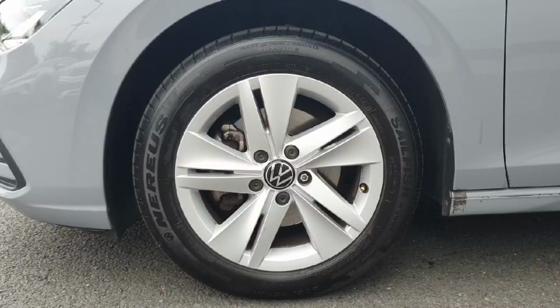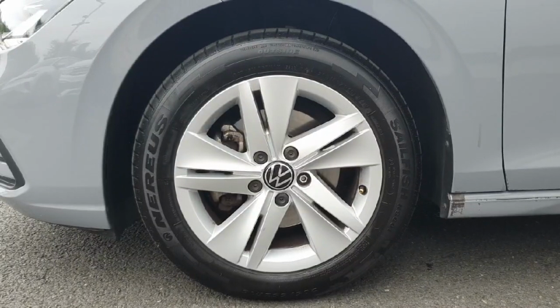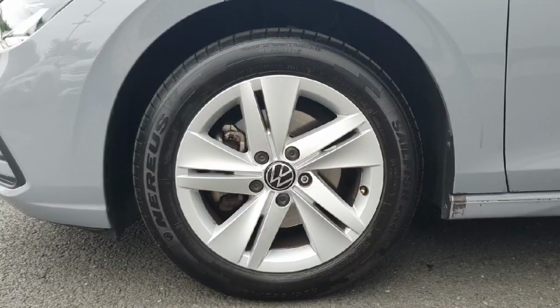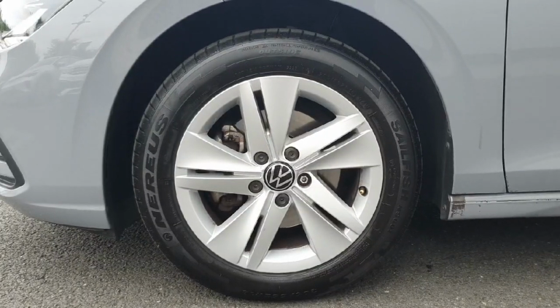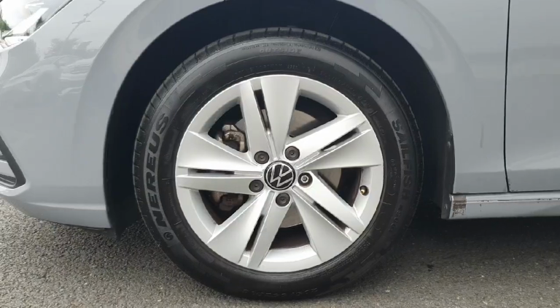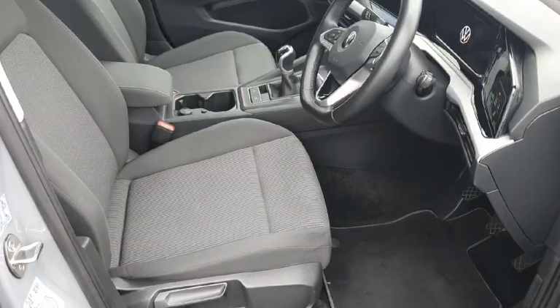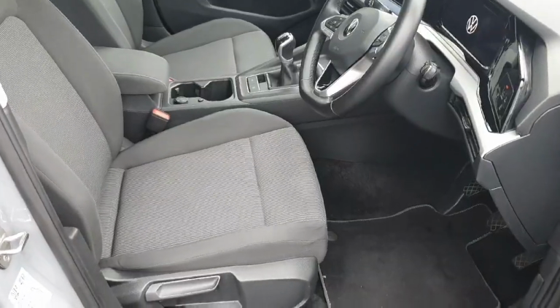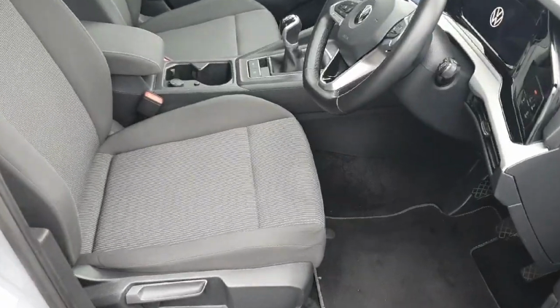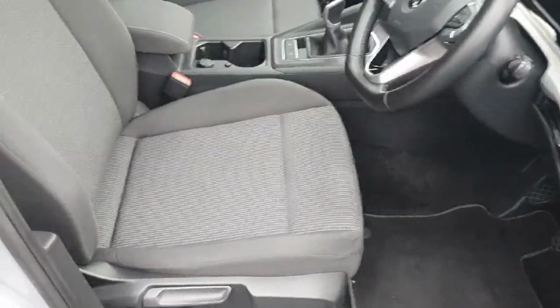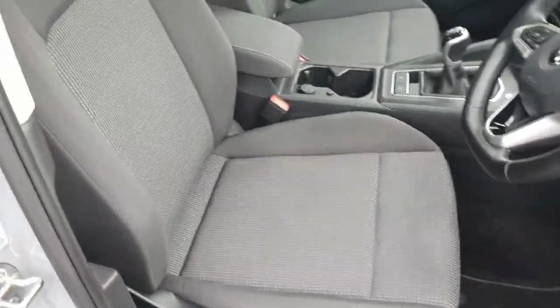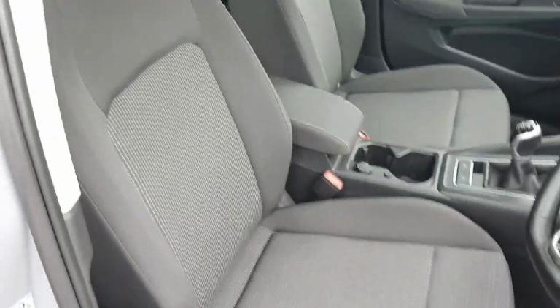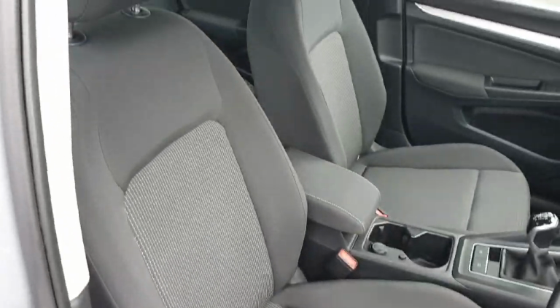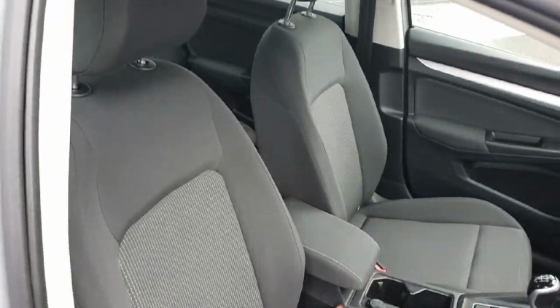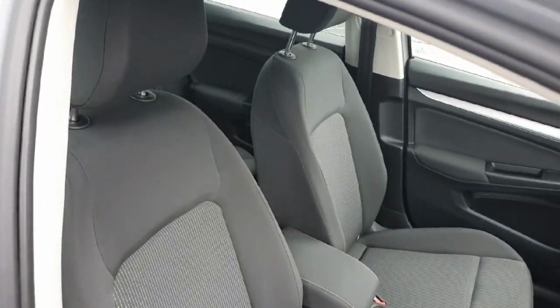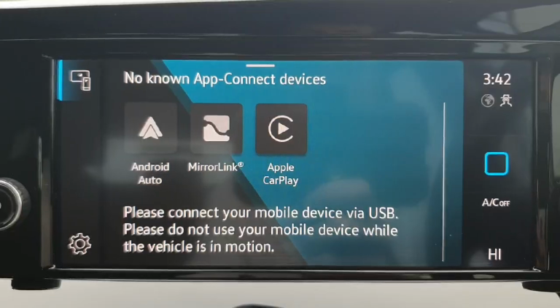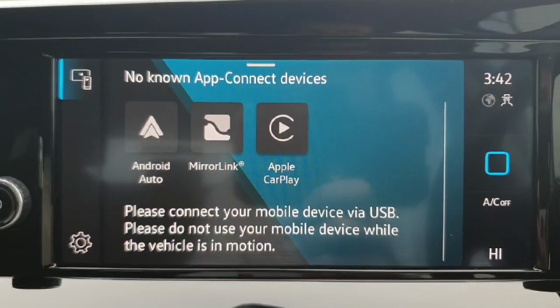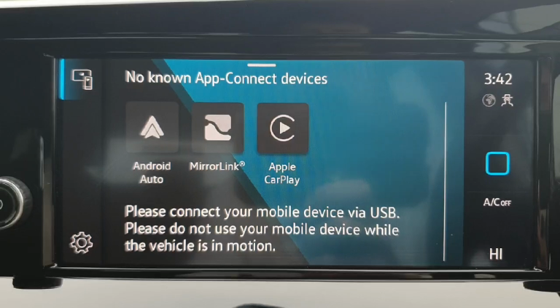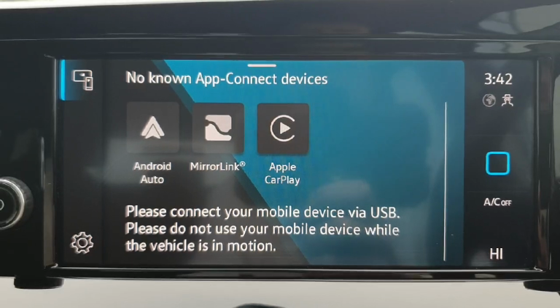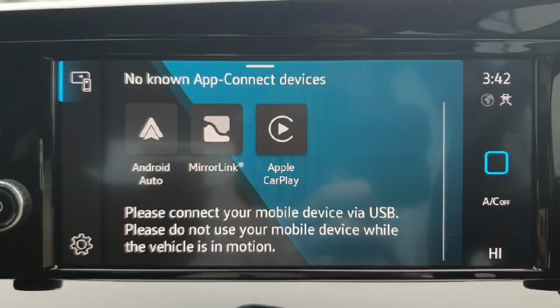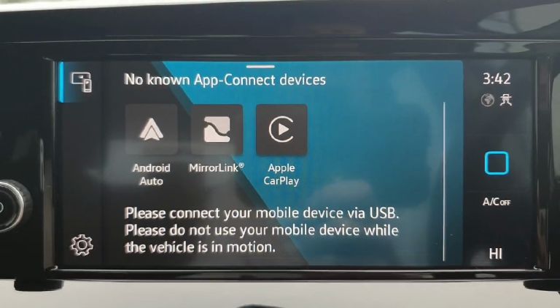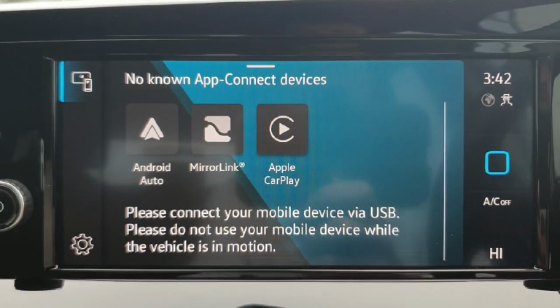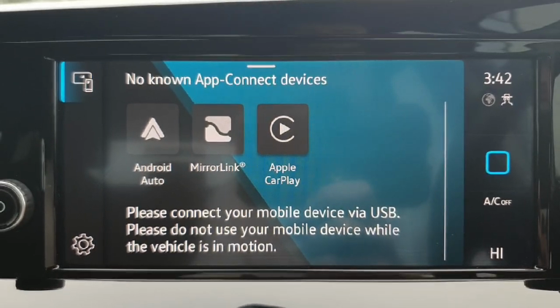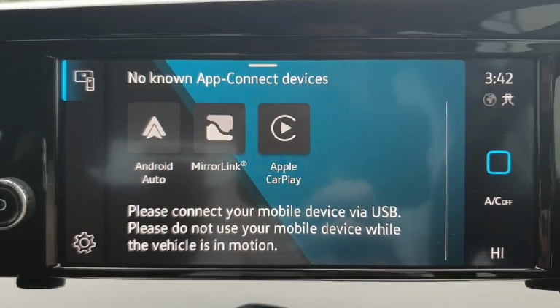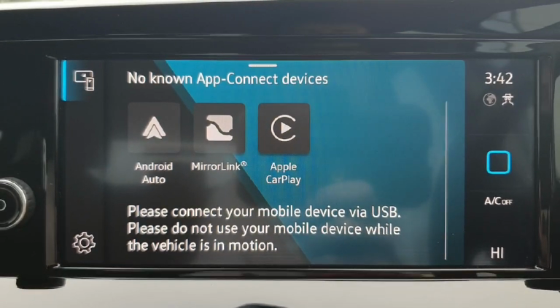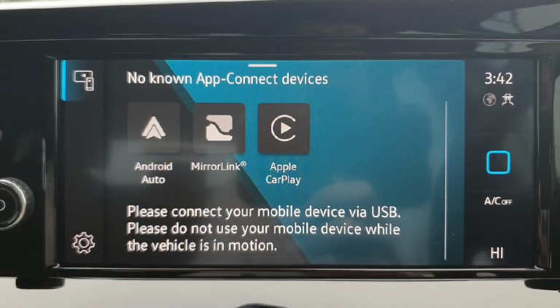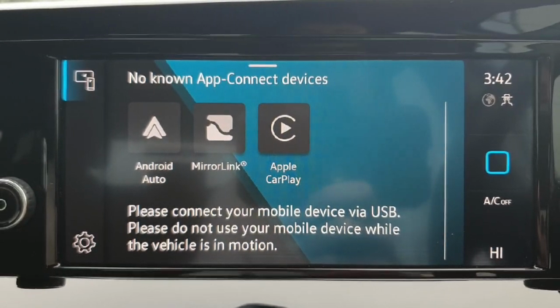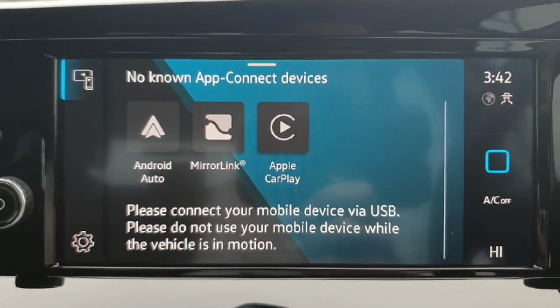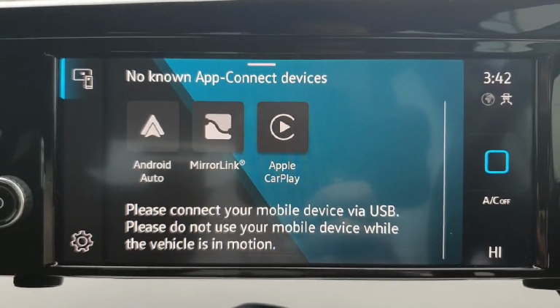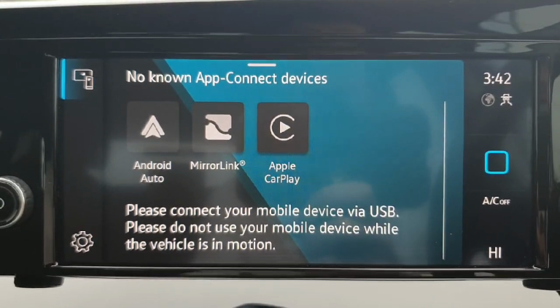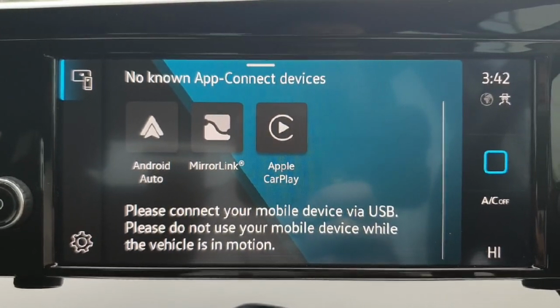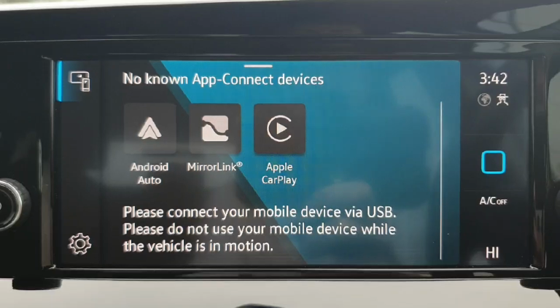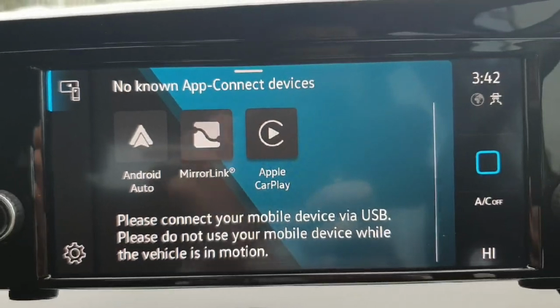It's got 16 inch alloy wheels and these really comfortable cloth seats. The infotainment system has features such as SatNav, Apple CarPlay and Android Auto. I'll show you all about that and how it works when you come in to view the car.